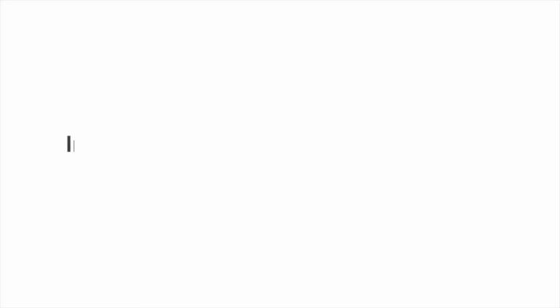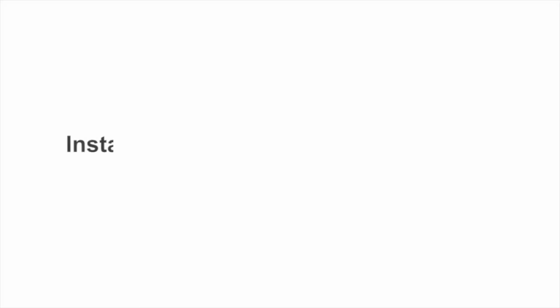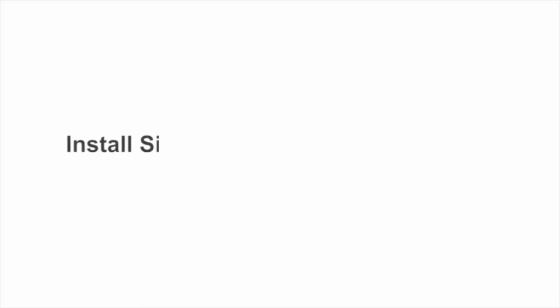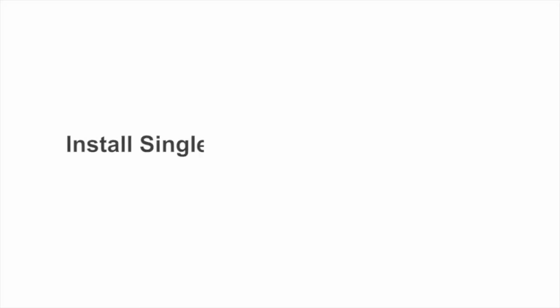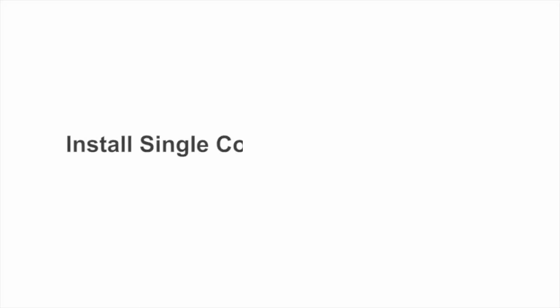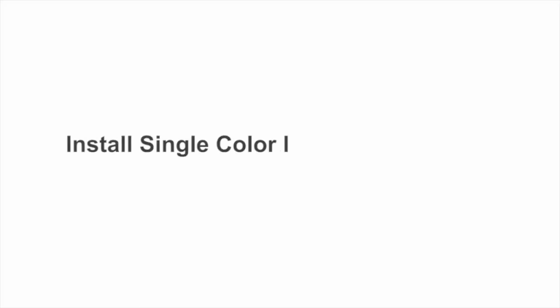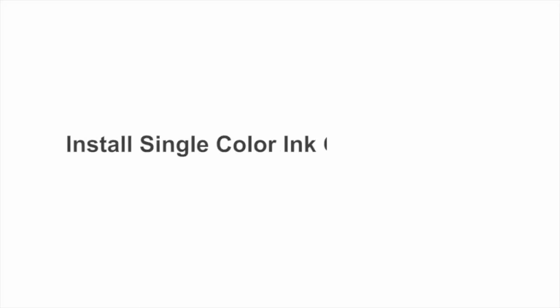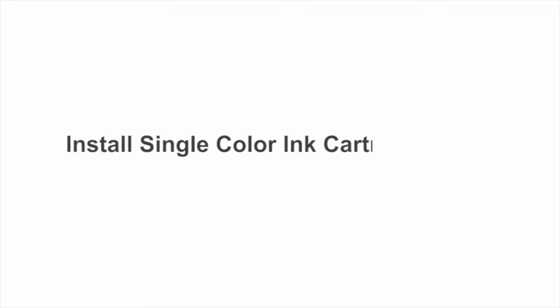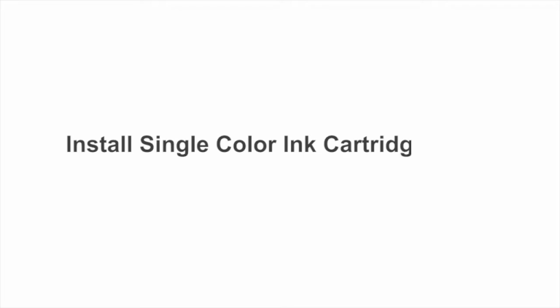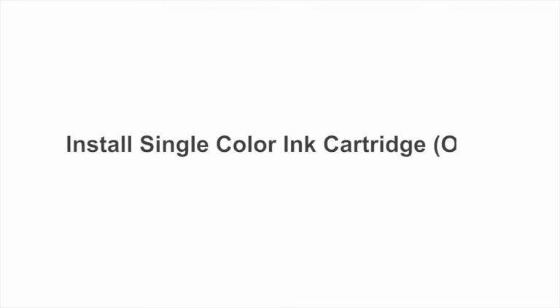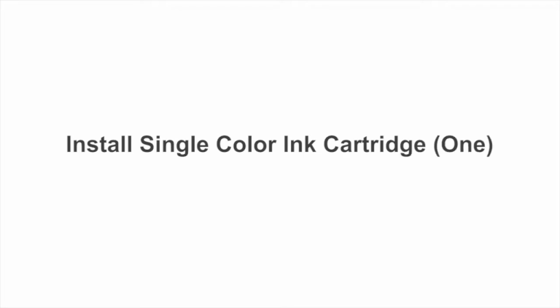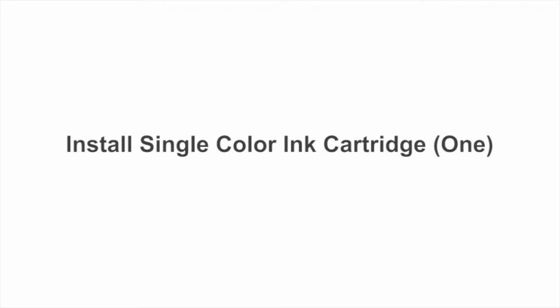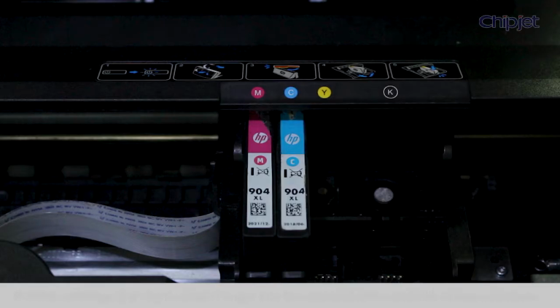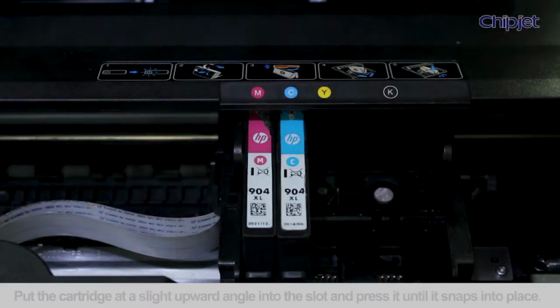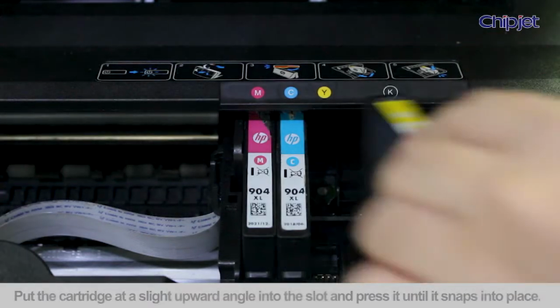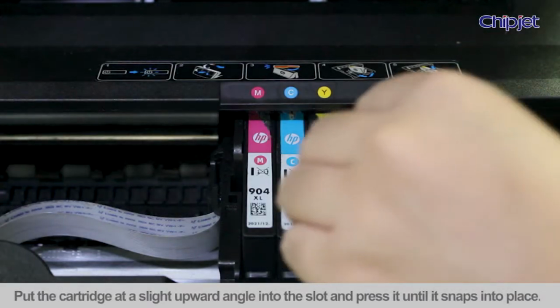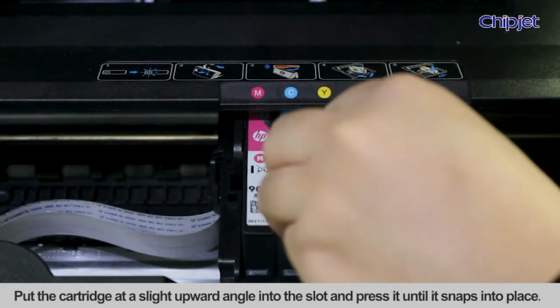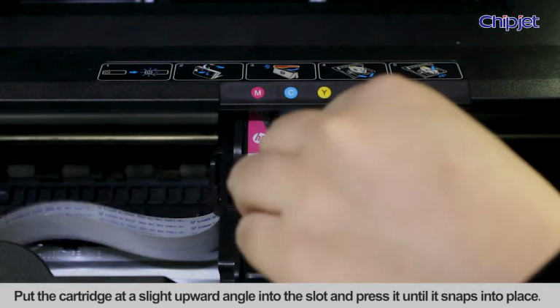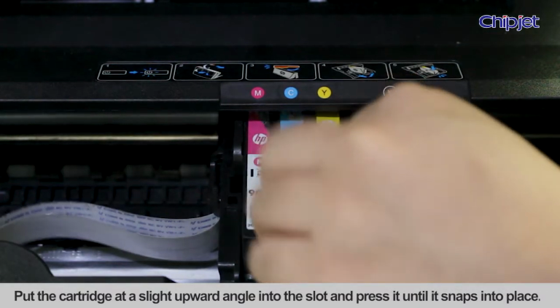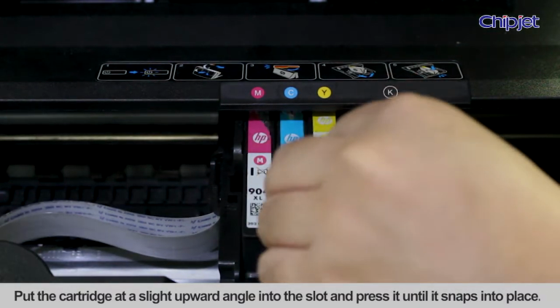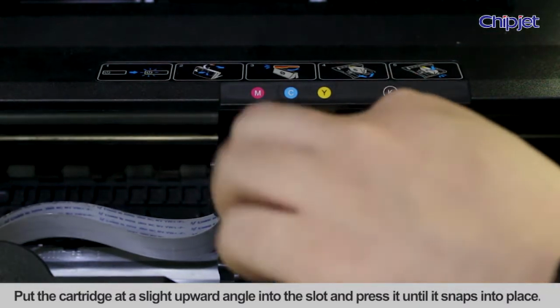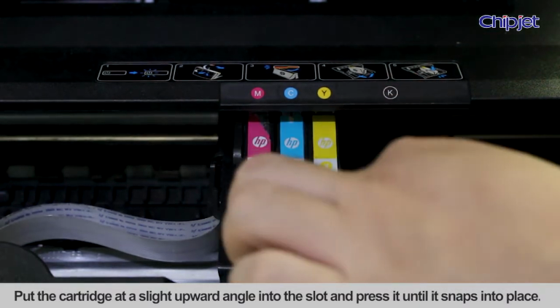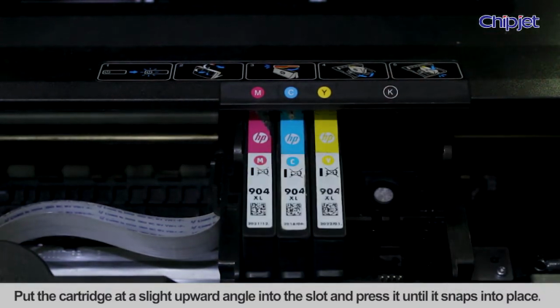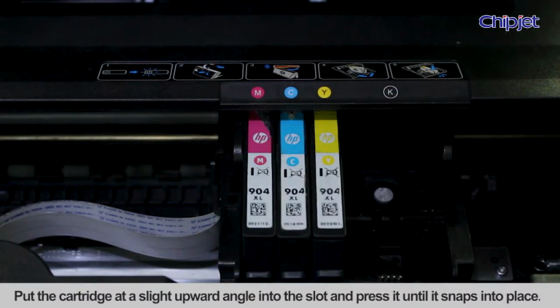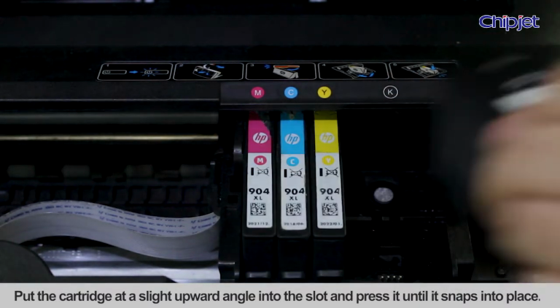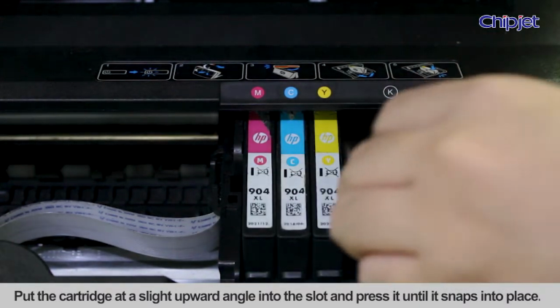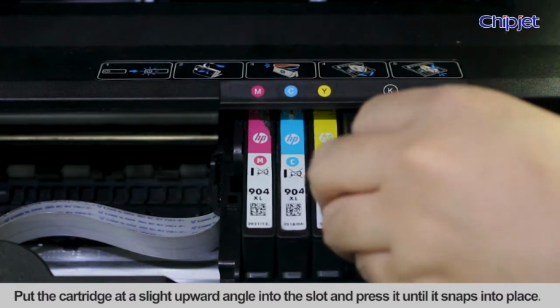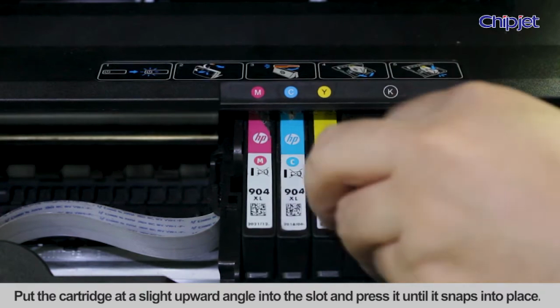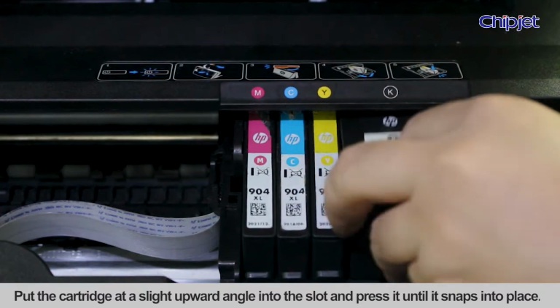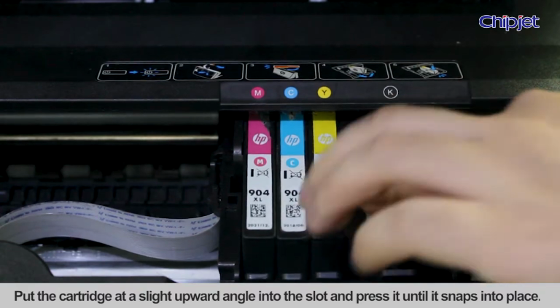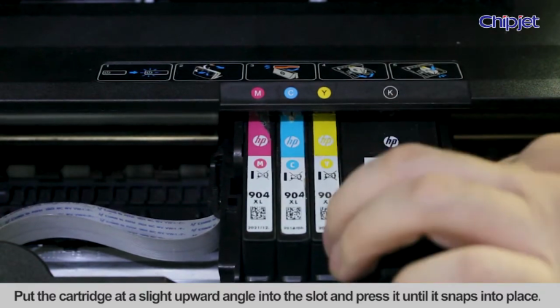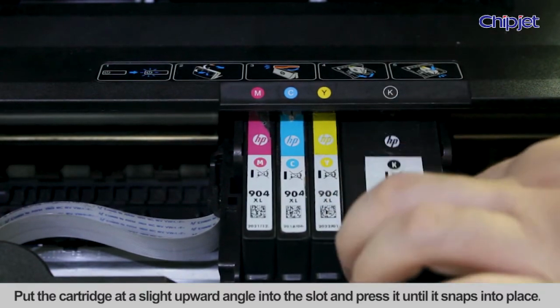Install single color ink cartridge 1. Put the cartridge at a slight upward angle into the slot and press it until it snaps into place.